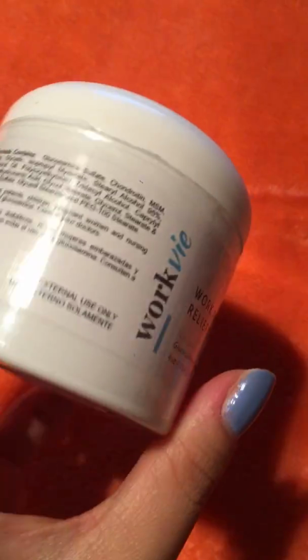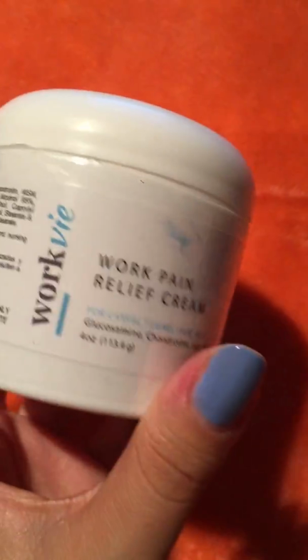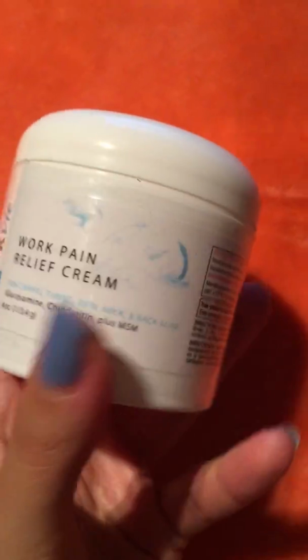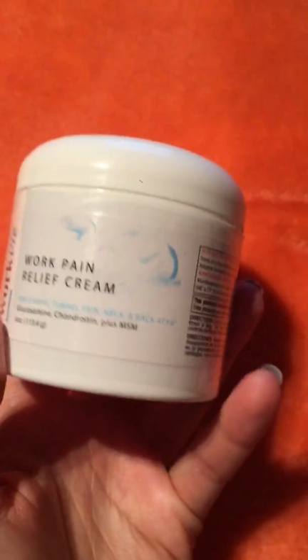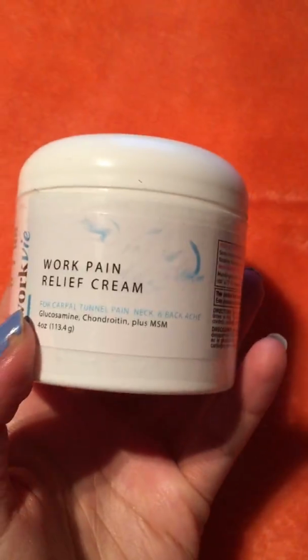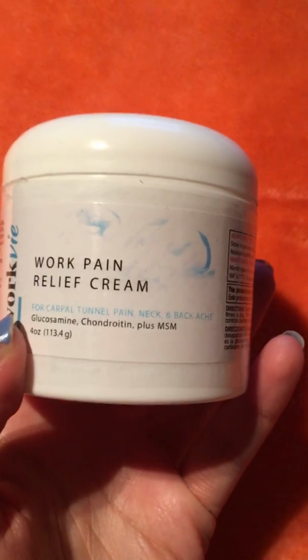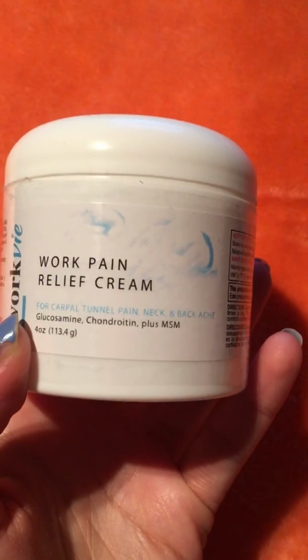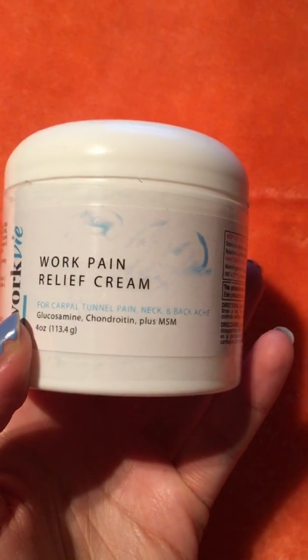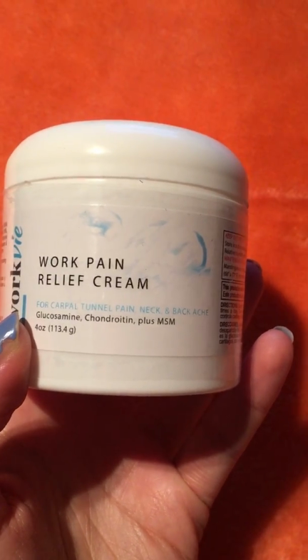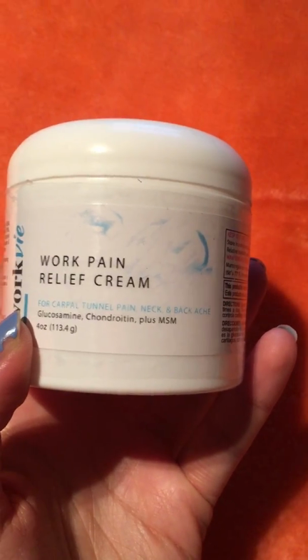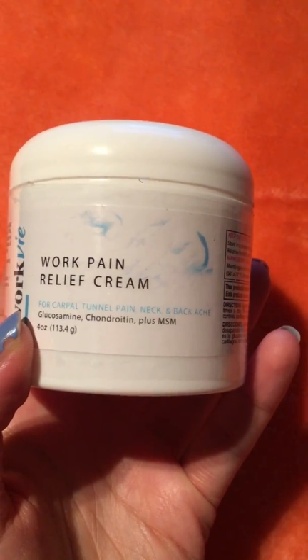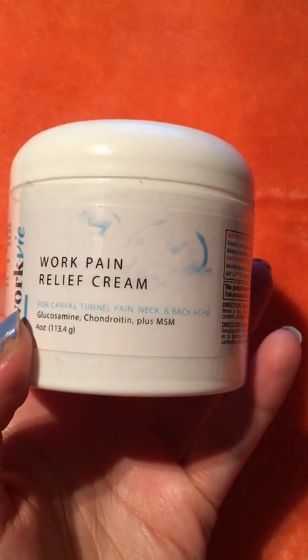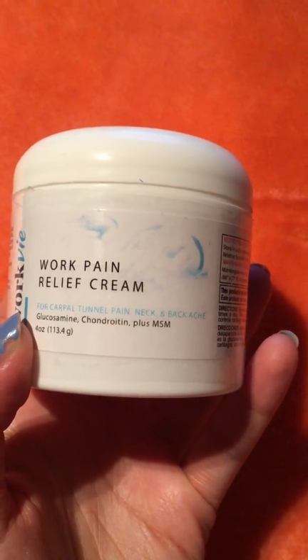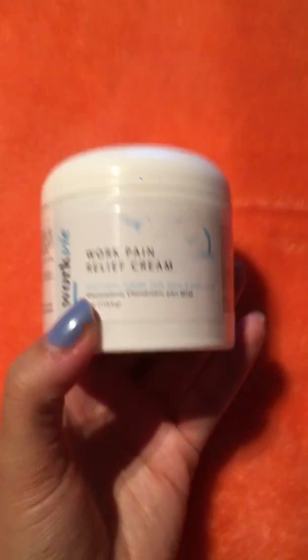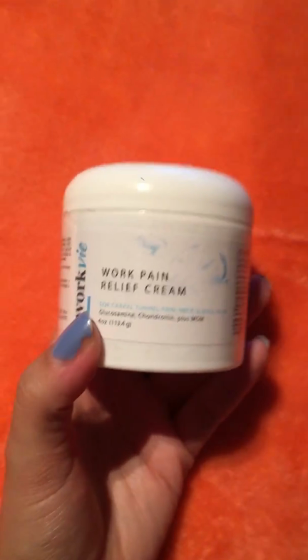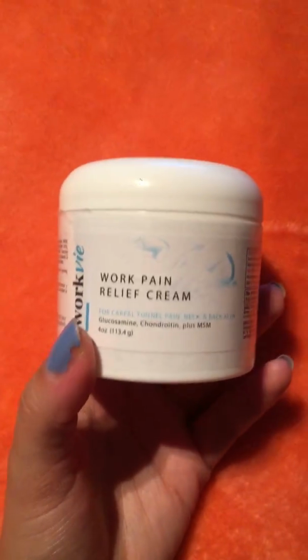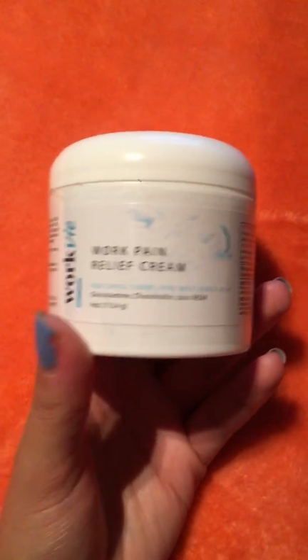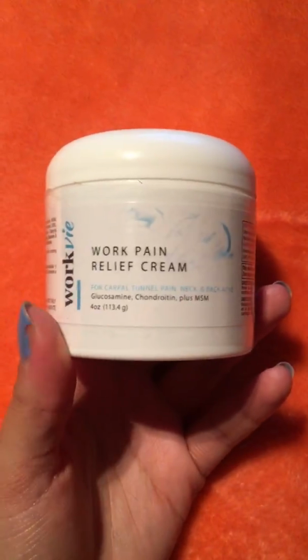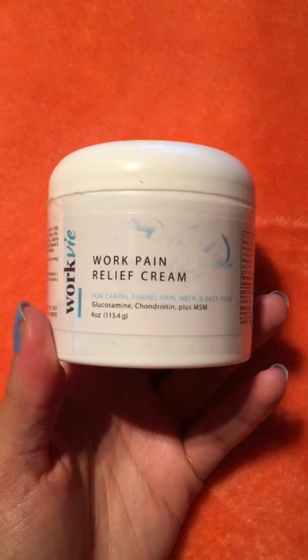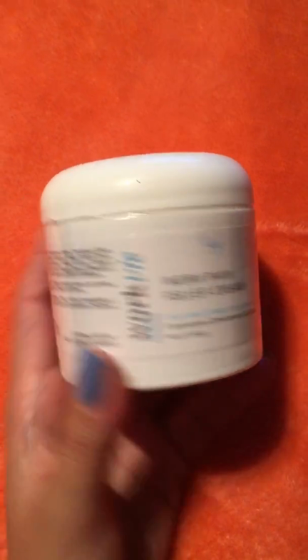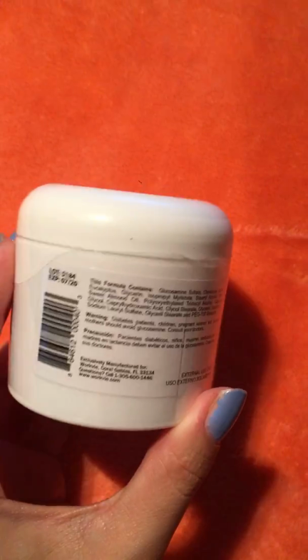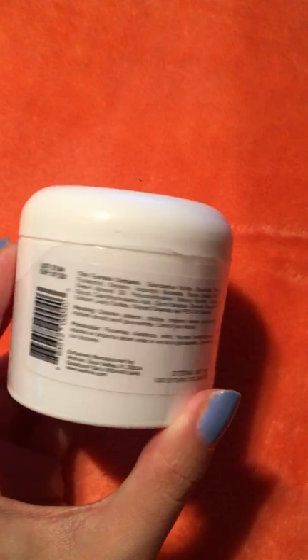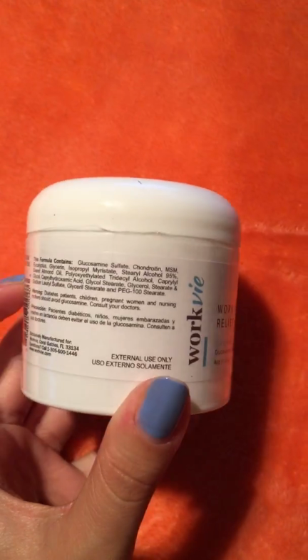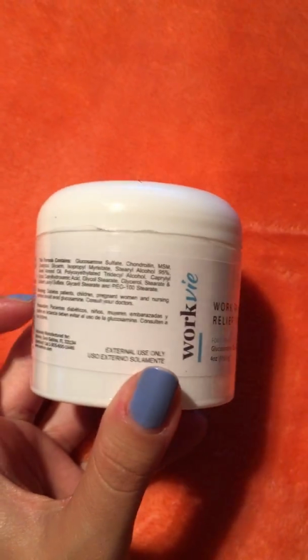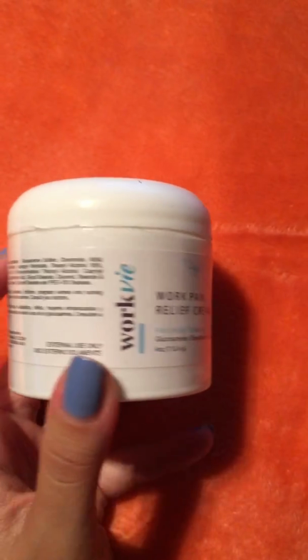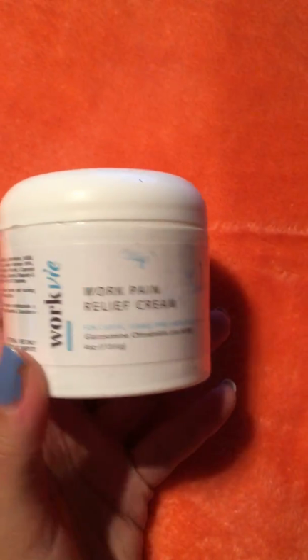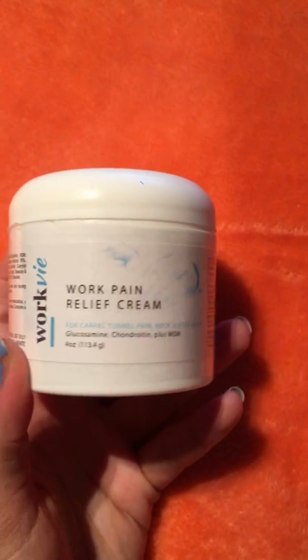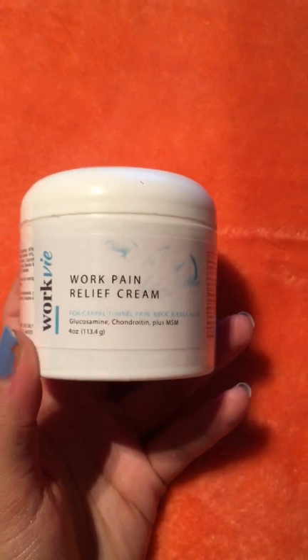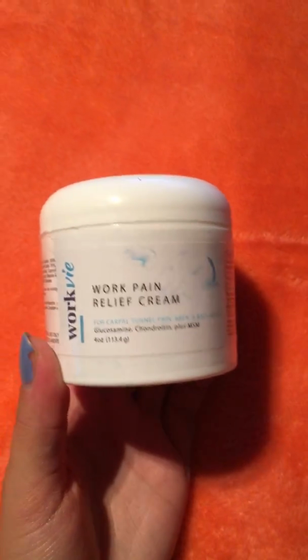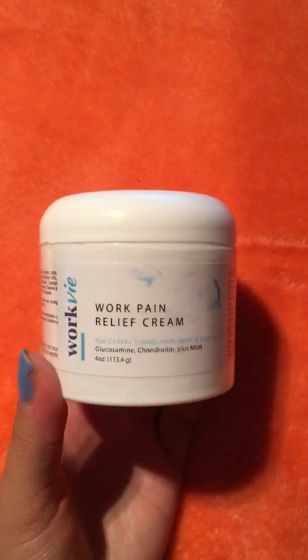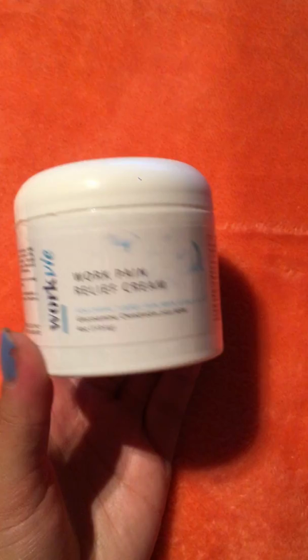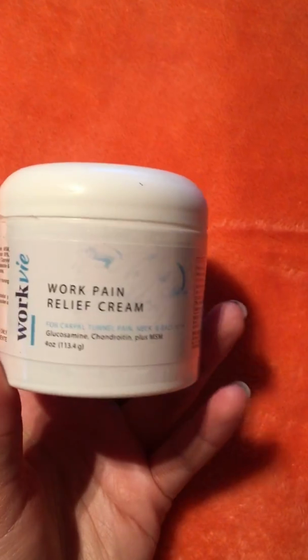It's basically for, as it's described here, carpal tunnel pain, neck, backache. I've been using it mainly on my knees, just because that's where I have the most pain and discomfort.